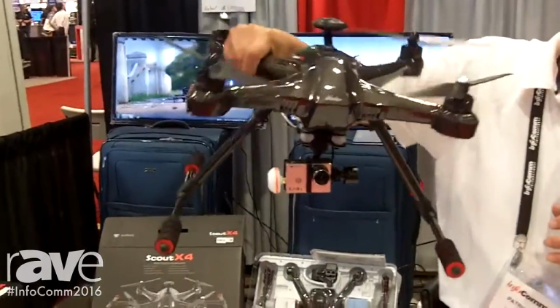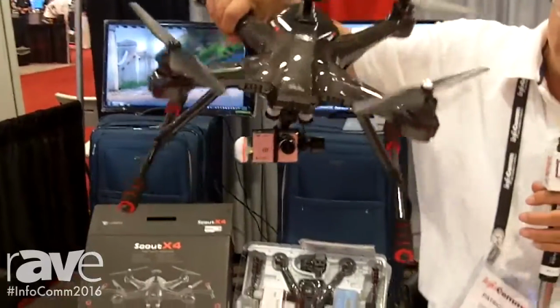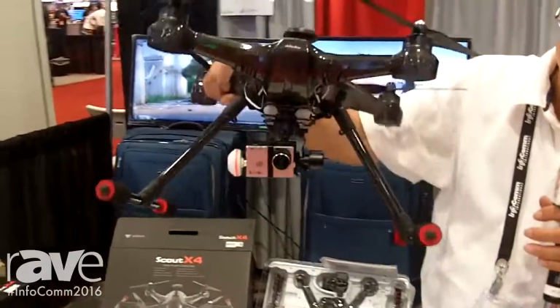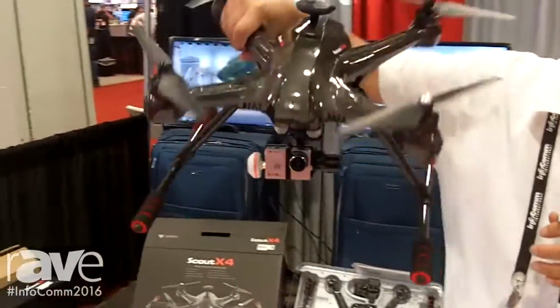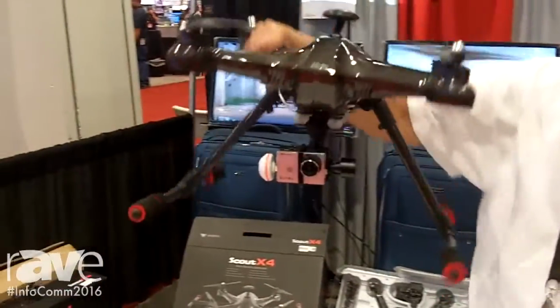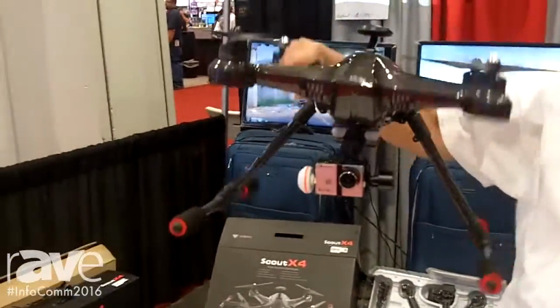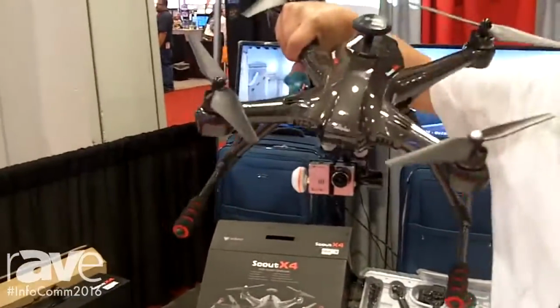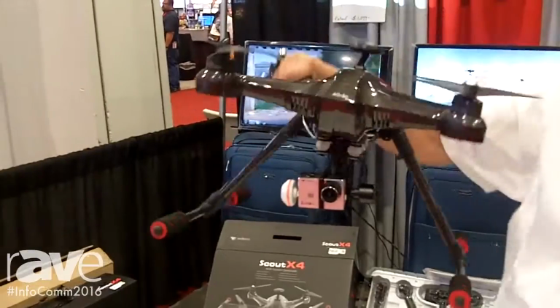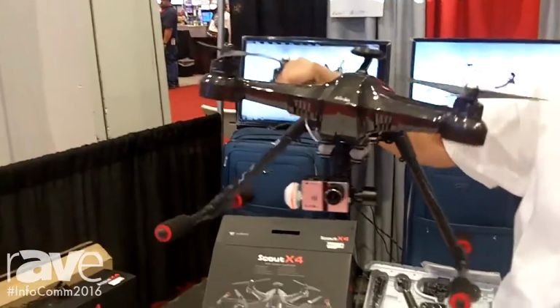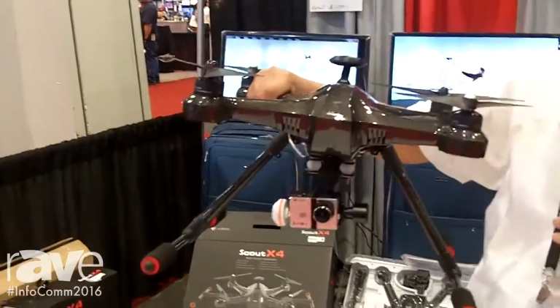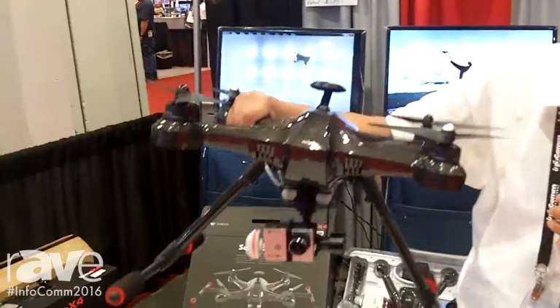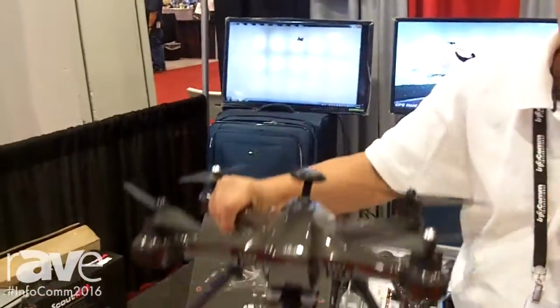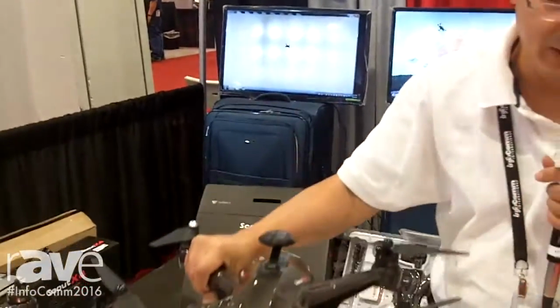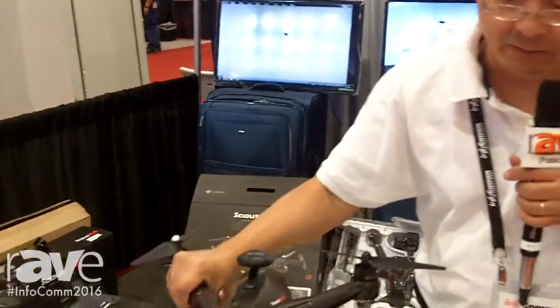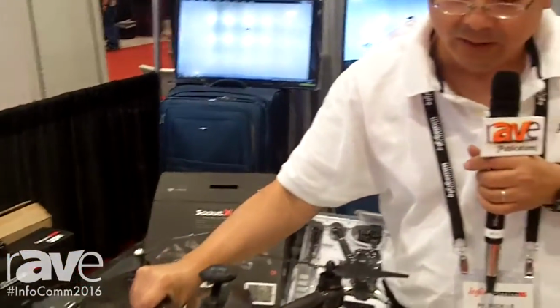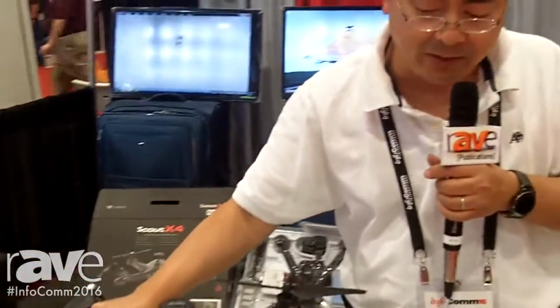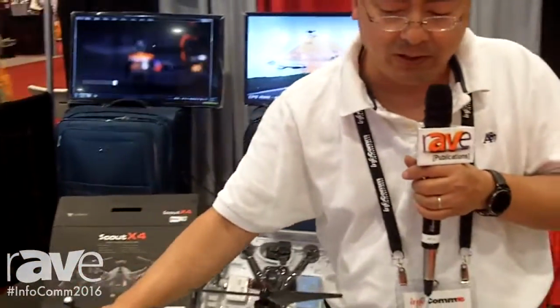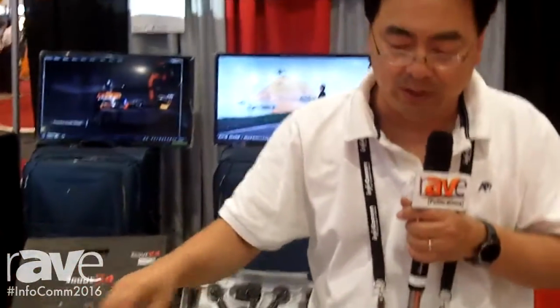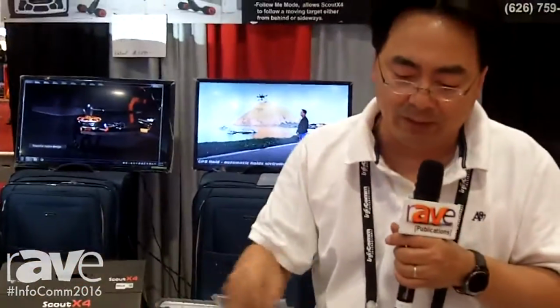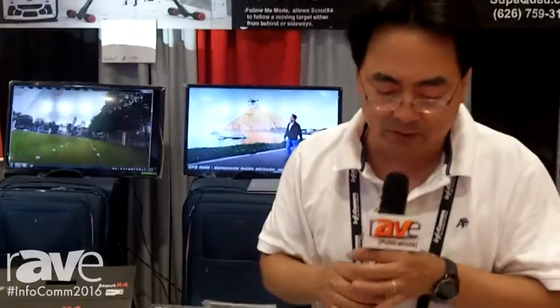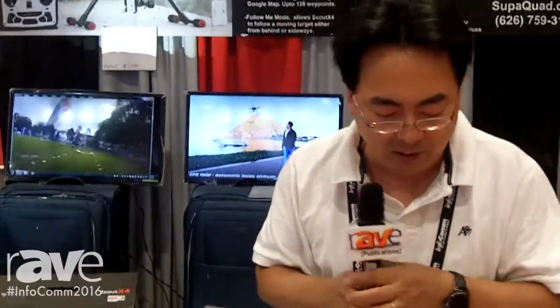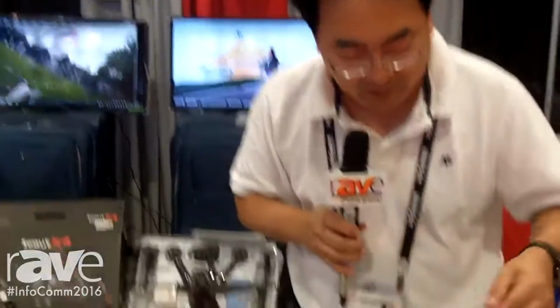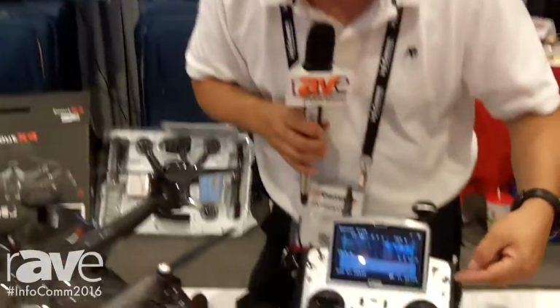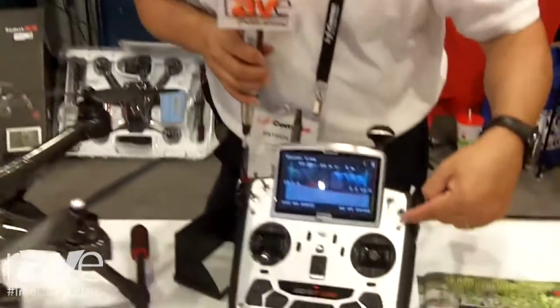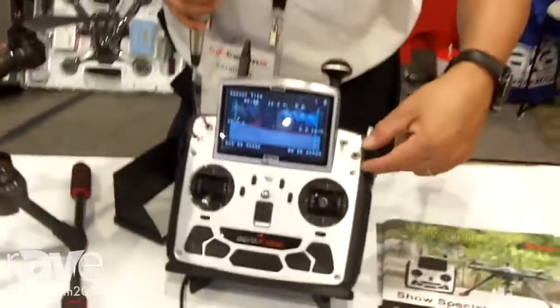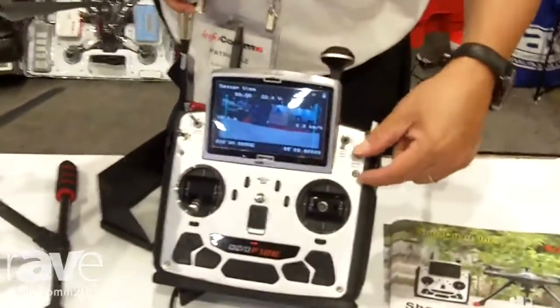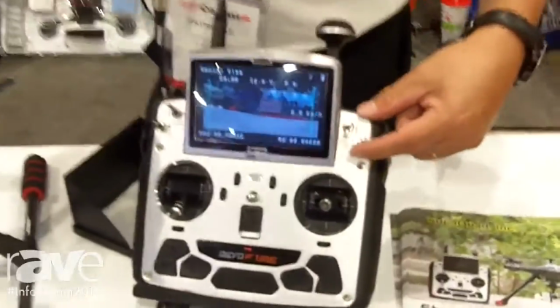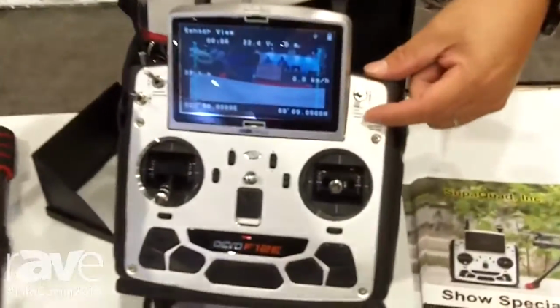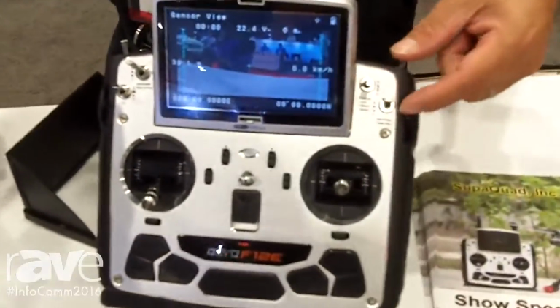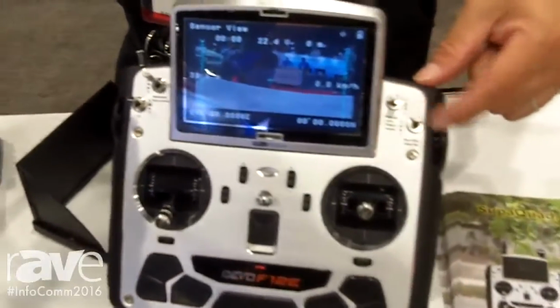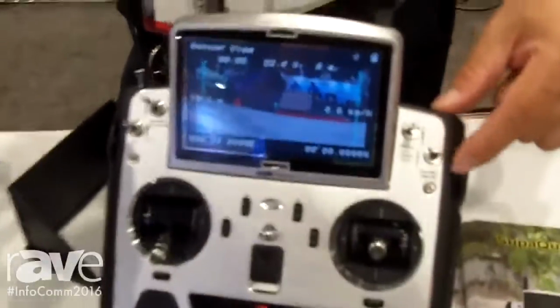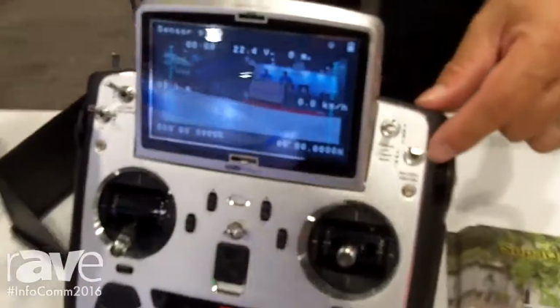The camera is gimbal stabilized so you get nice and steady shots when you are up in the air. It does take pictures at 12 megapixels, and there's a button on the controller to turn on and off the pictures or the video recordings.